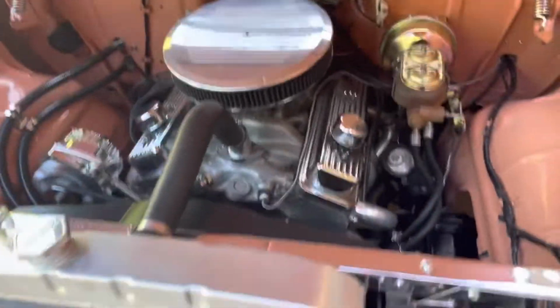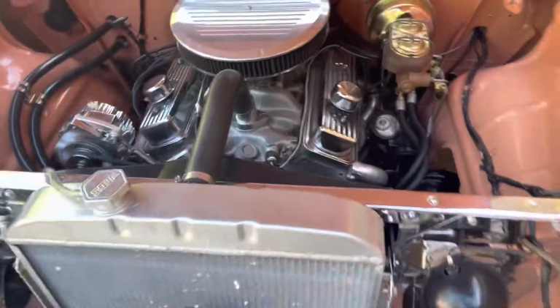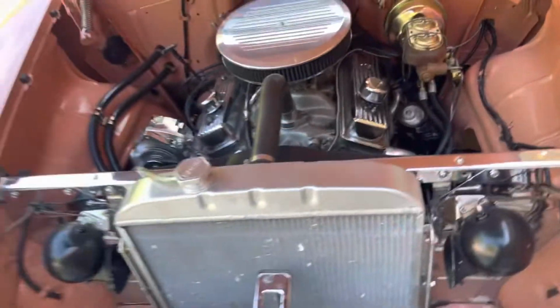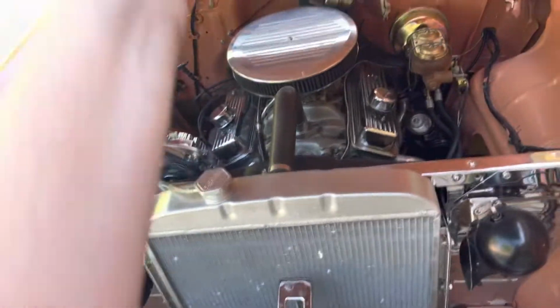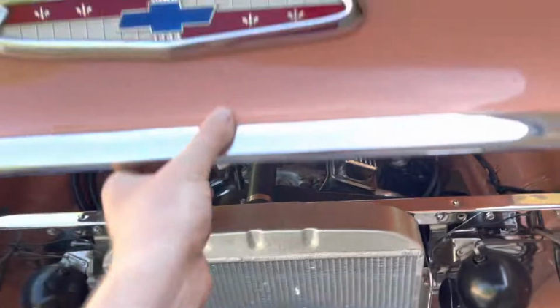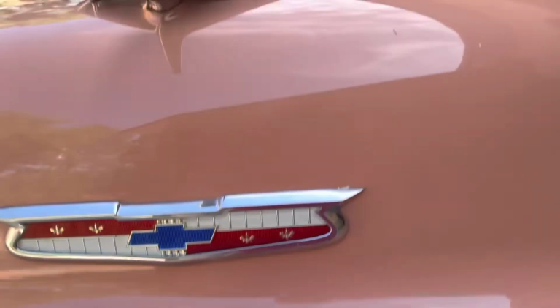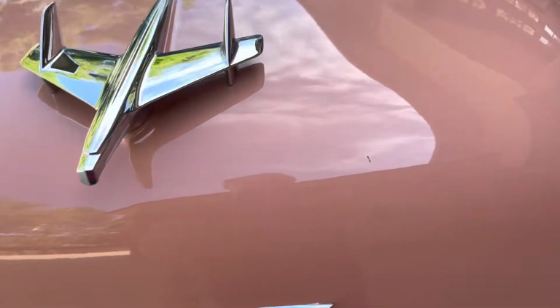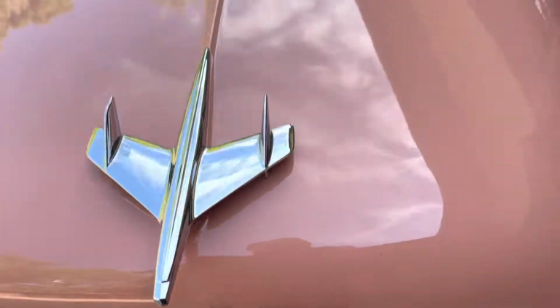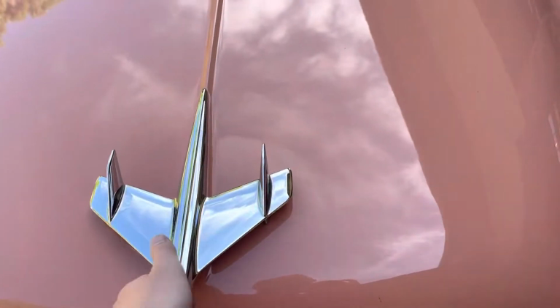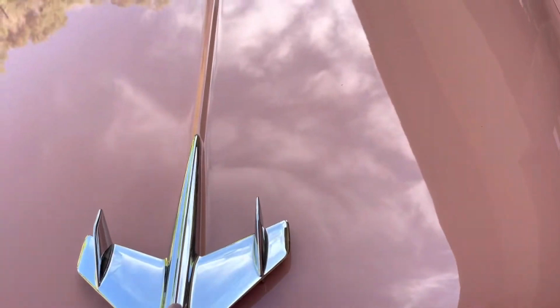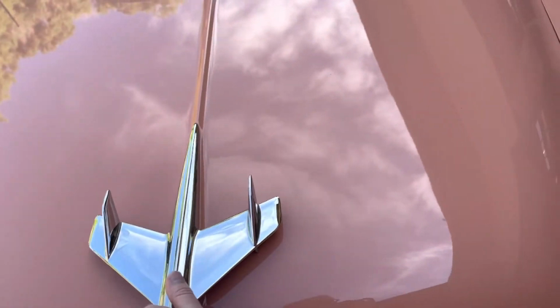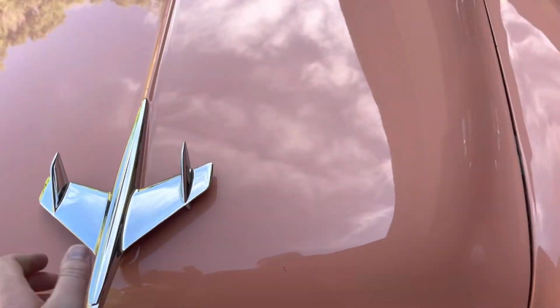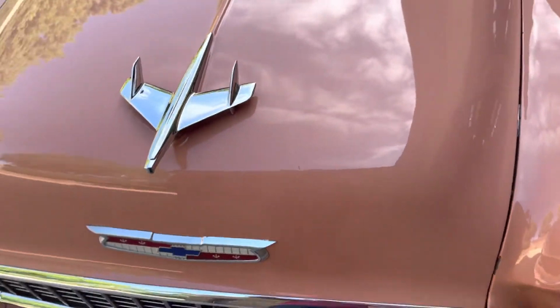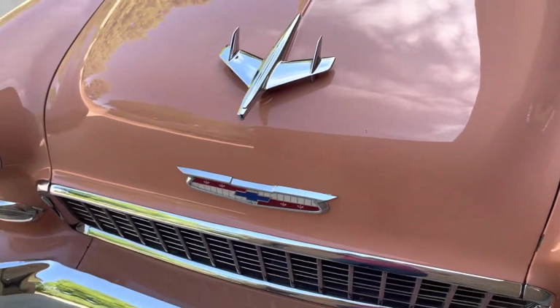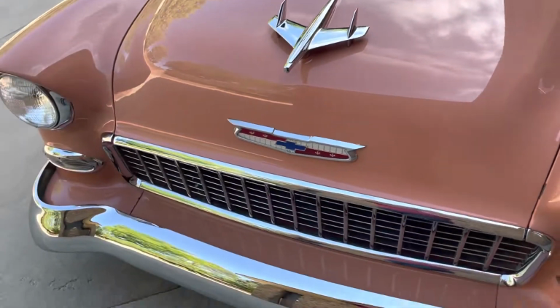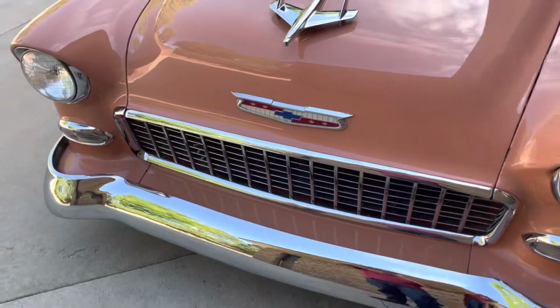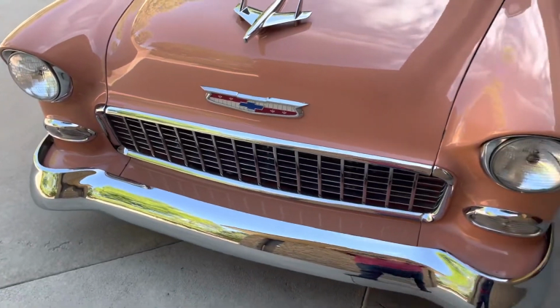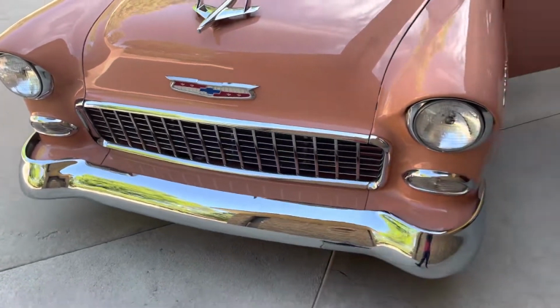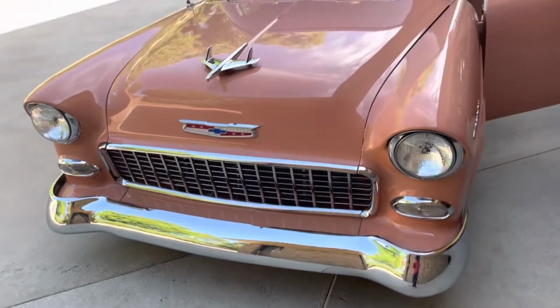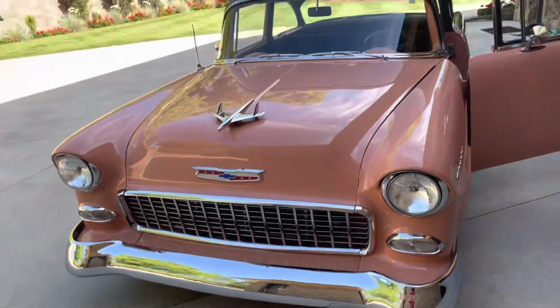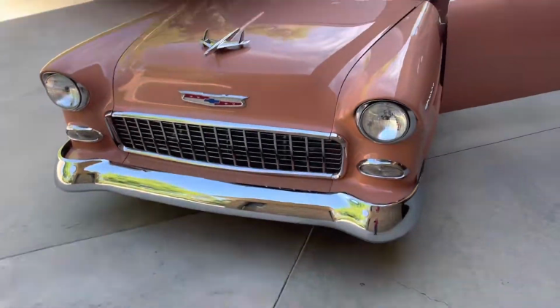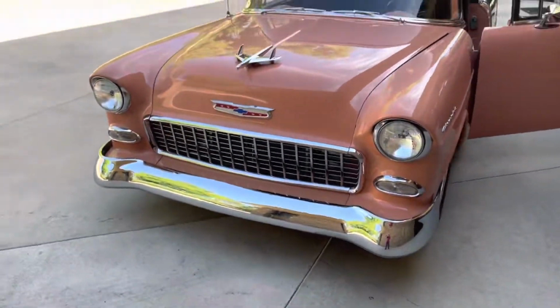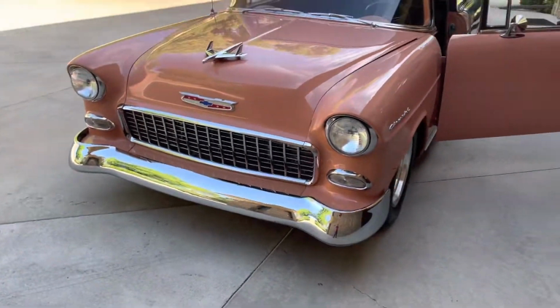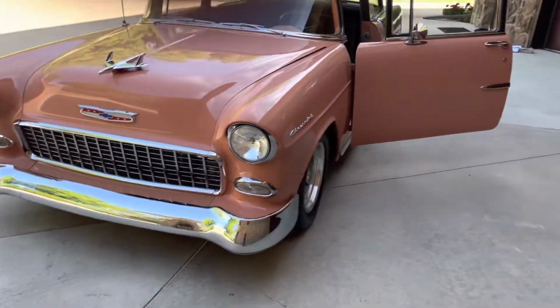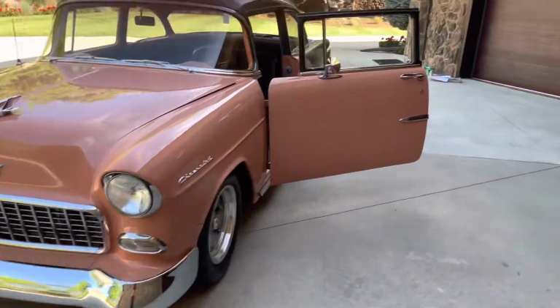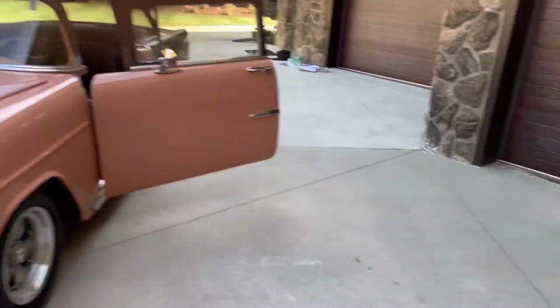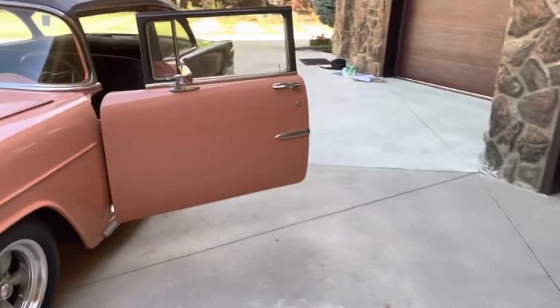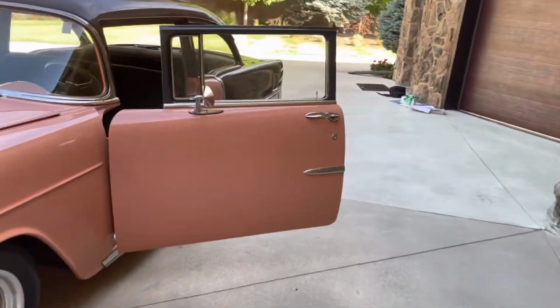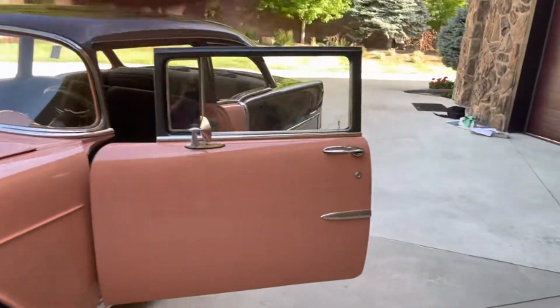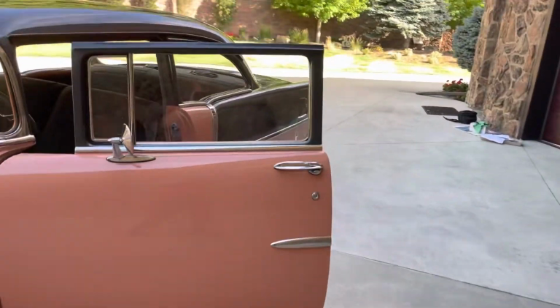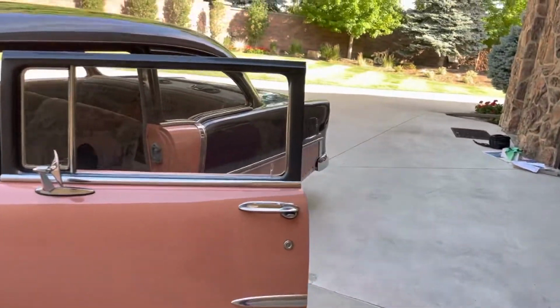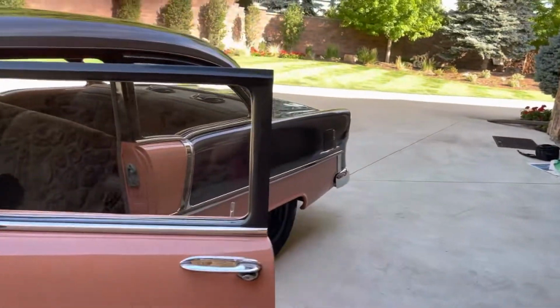Moving to the radiator — it's a nice setup. It's just set up to go cruising. Let's go out to the back here and listen to the exhaust a little bit.